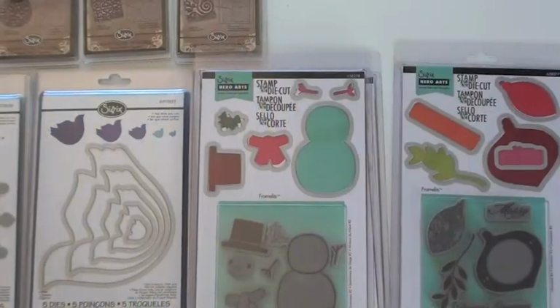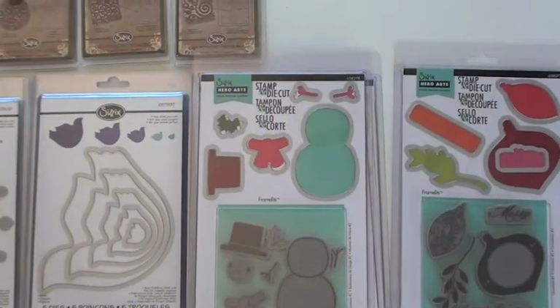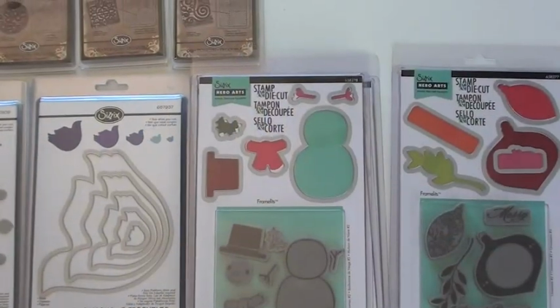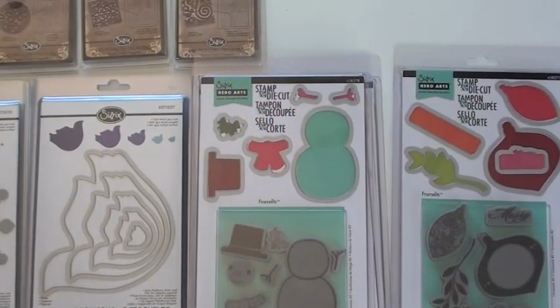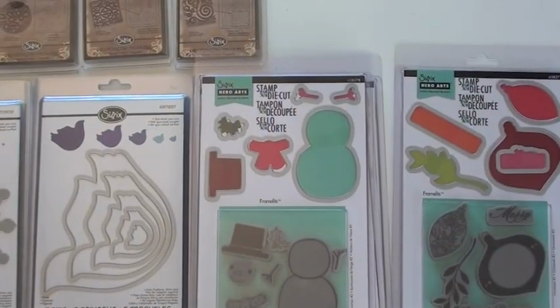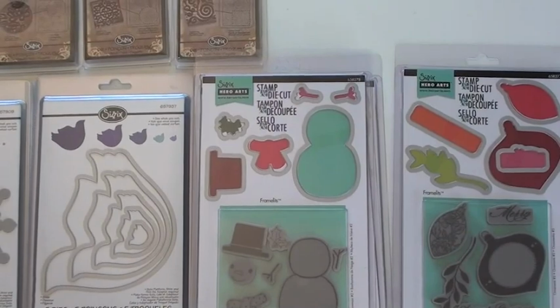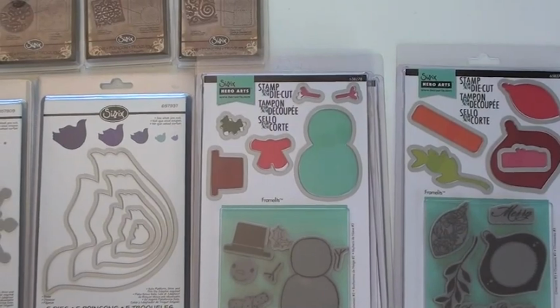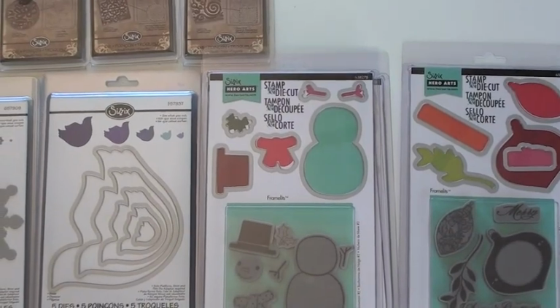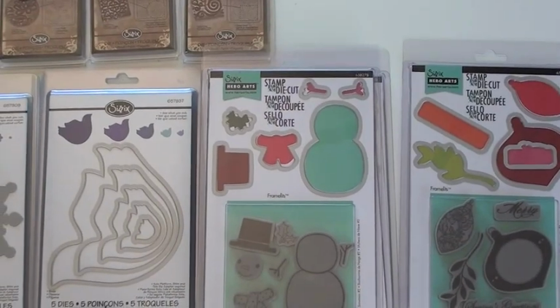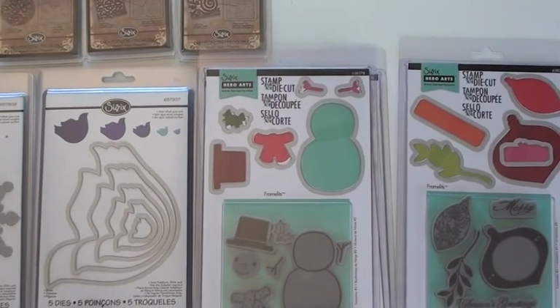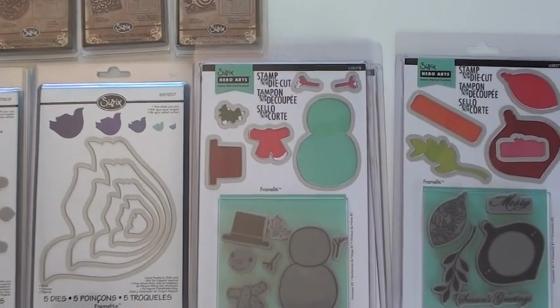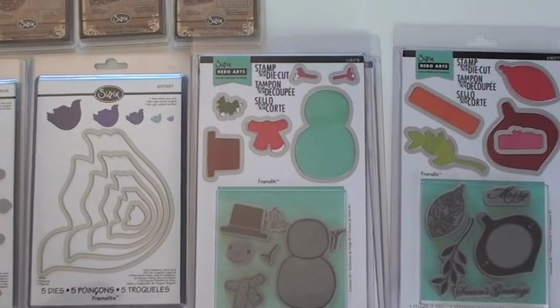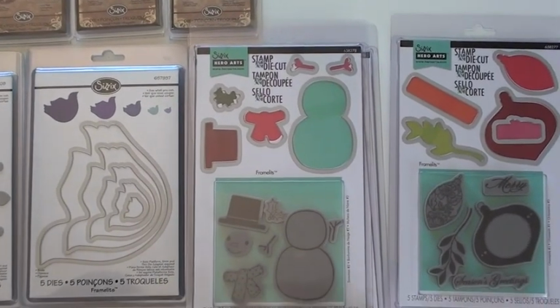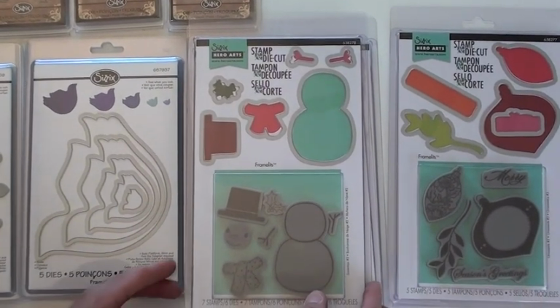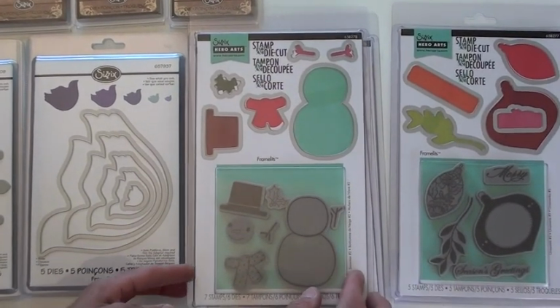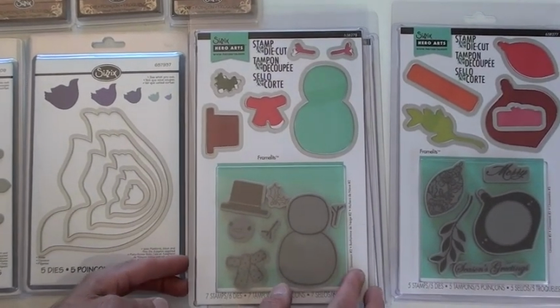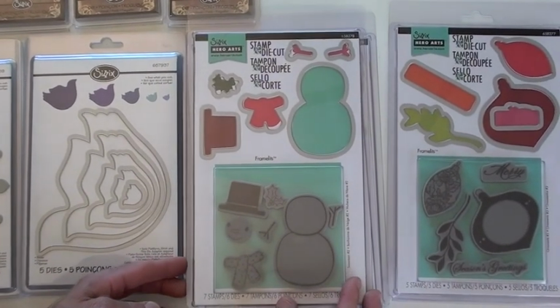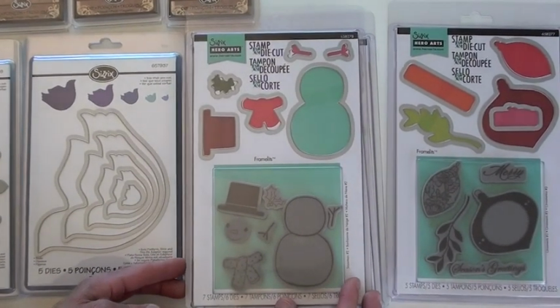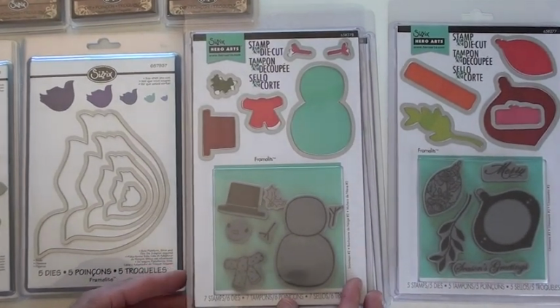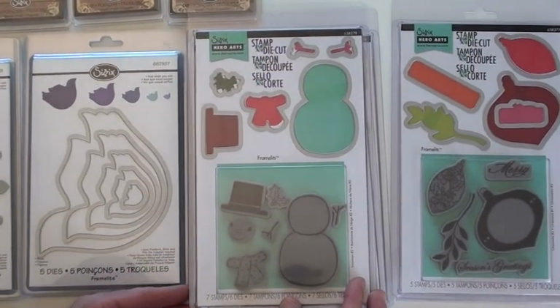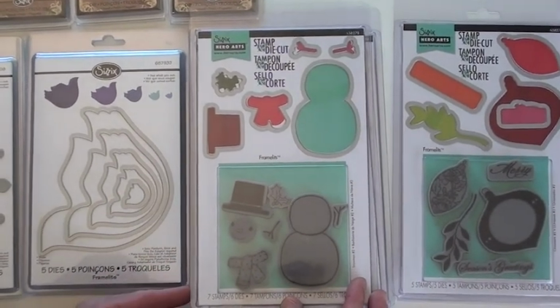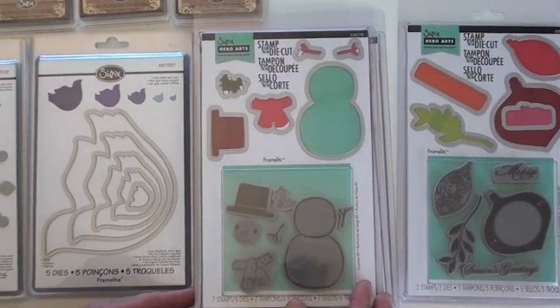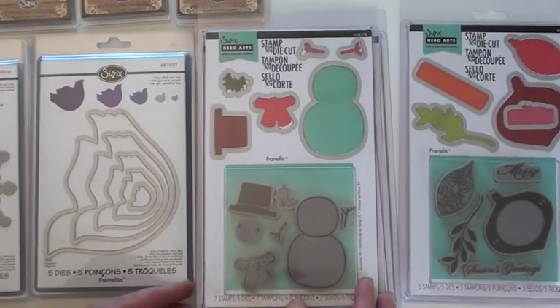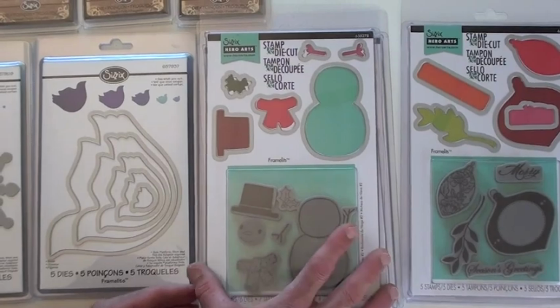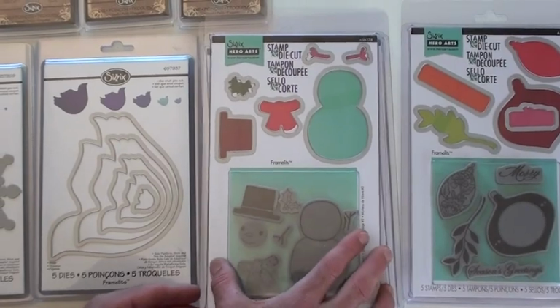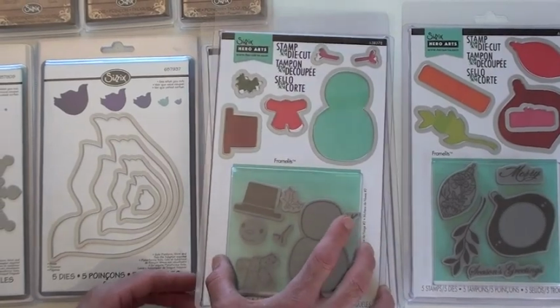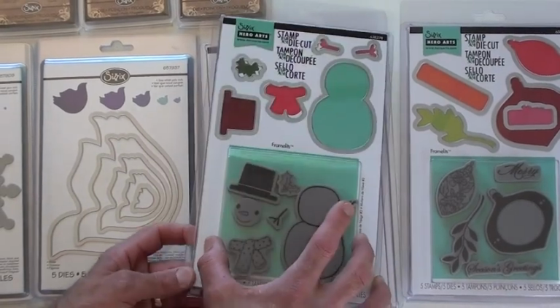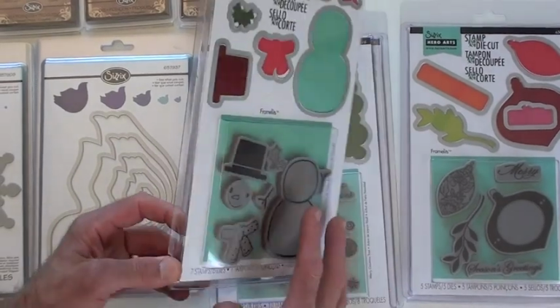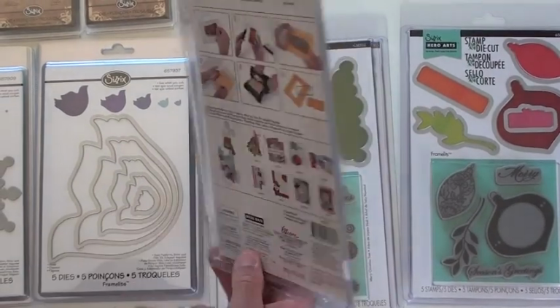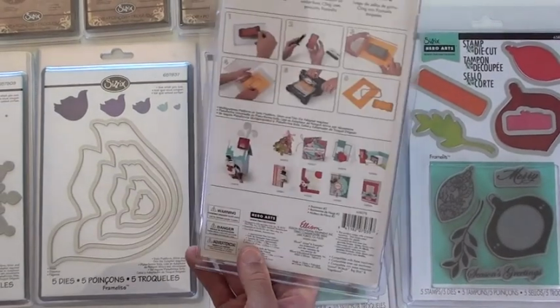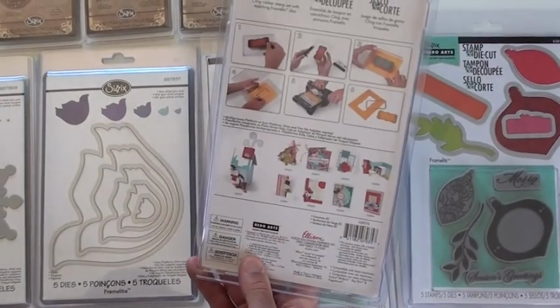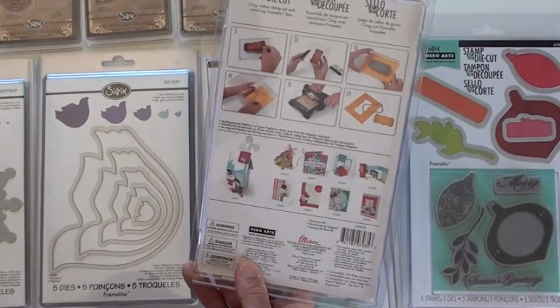Die cutting with Sizzix and Hero Arts, always very popular. These are great. They've got the stamps that match the die exactly, perfect for cards and more.